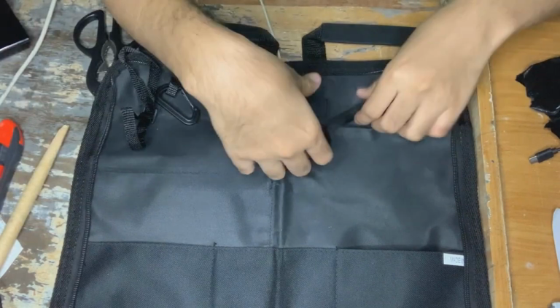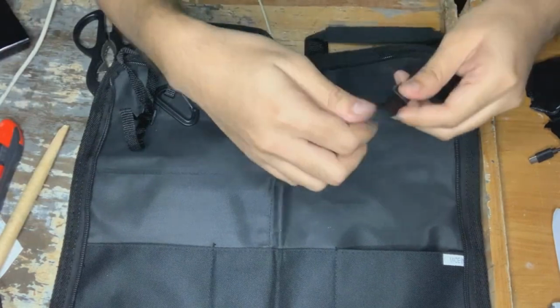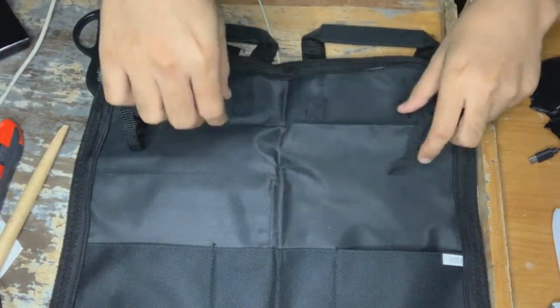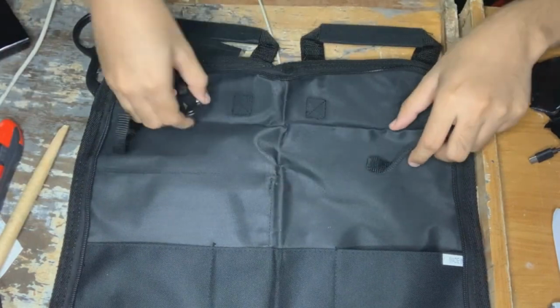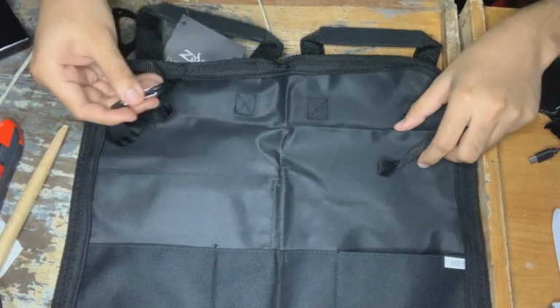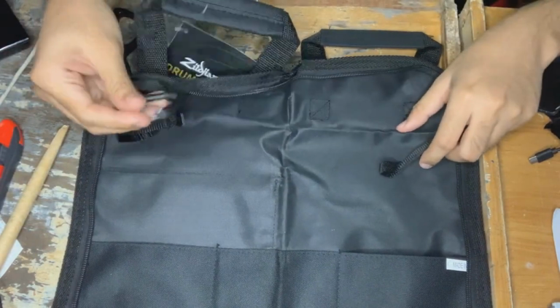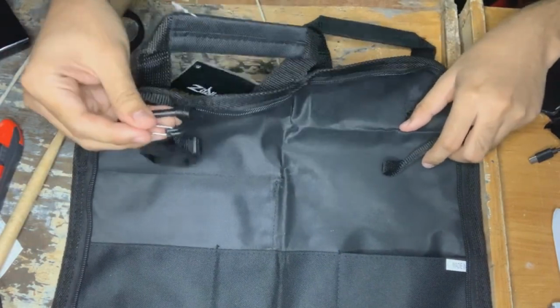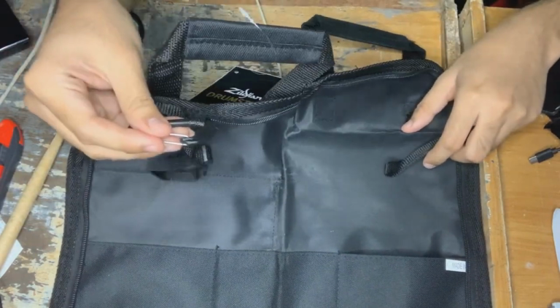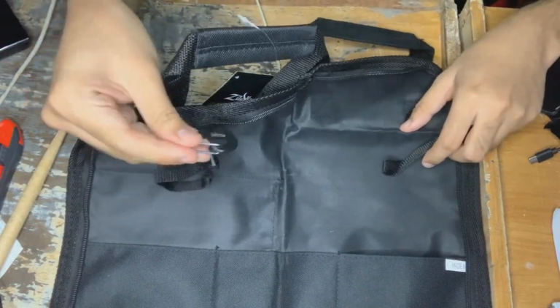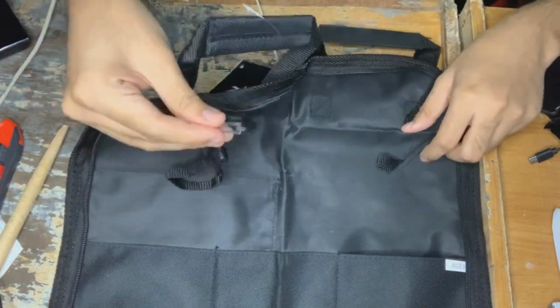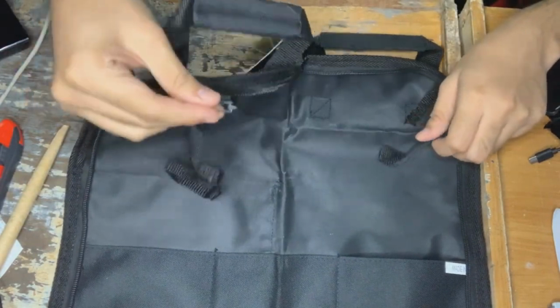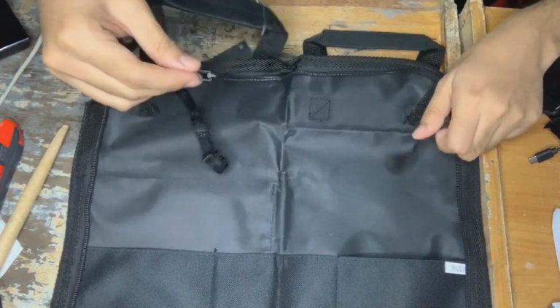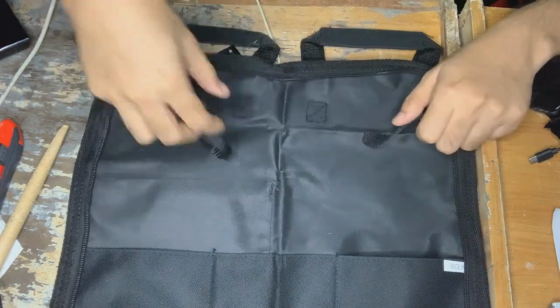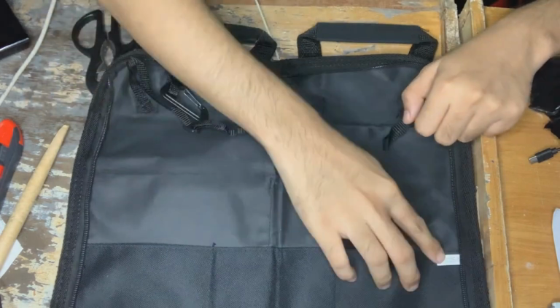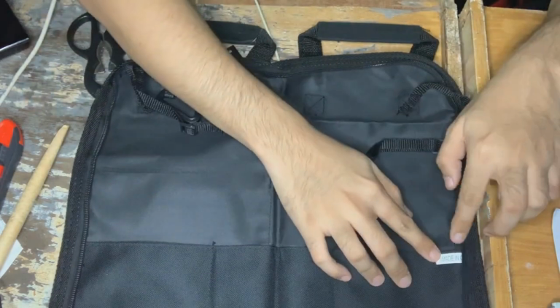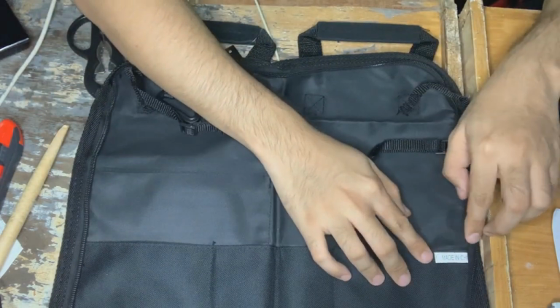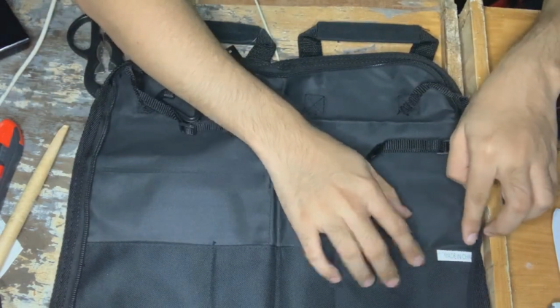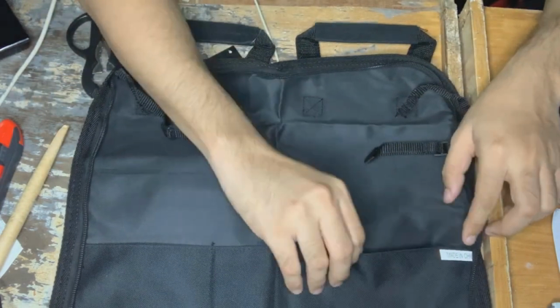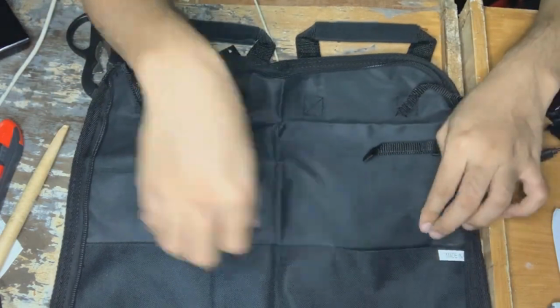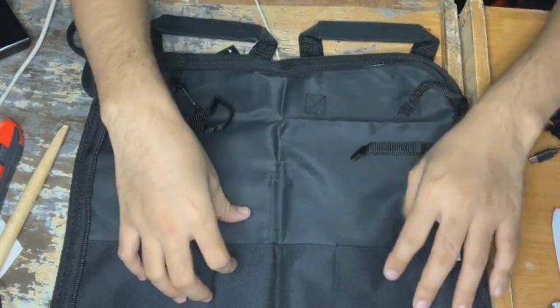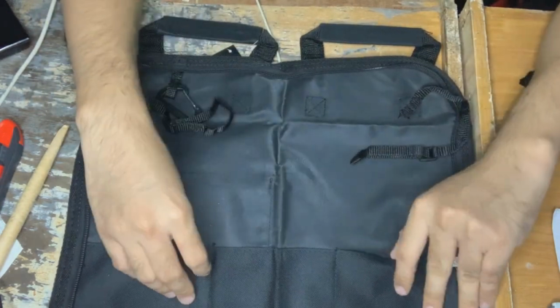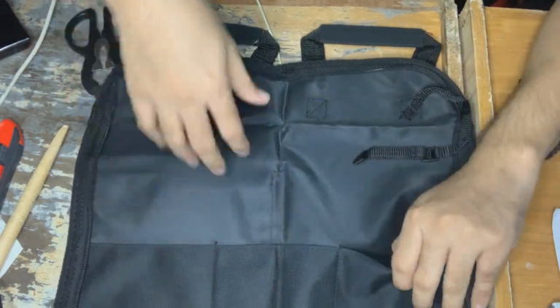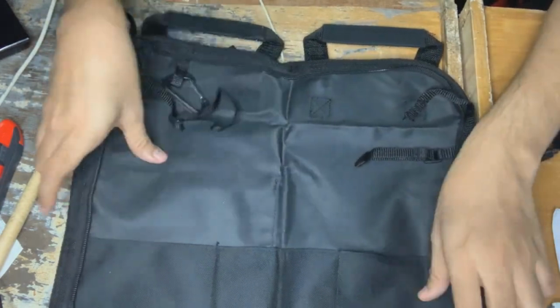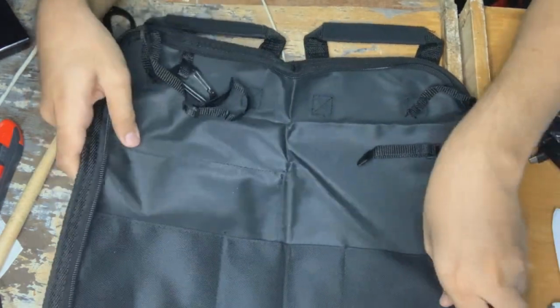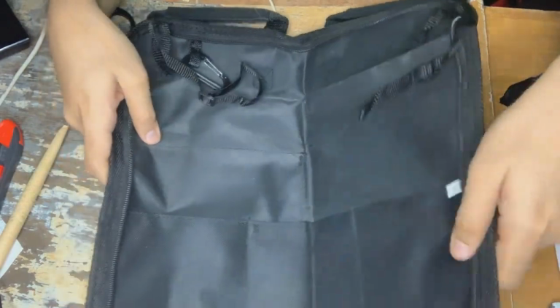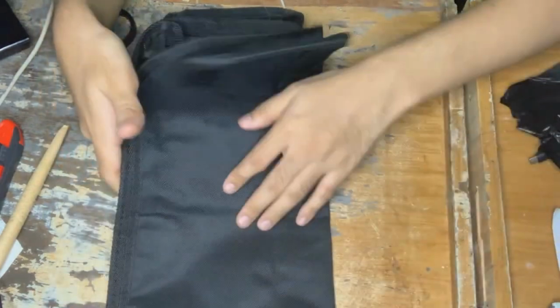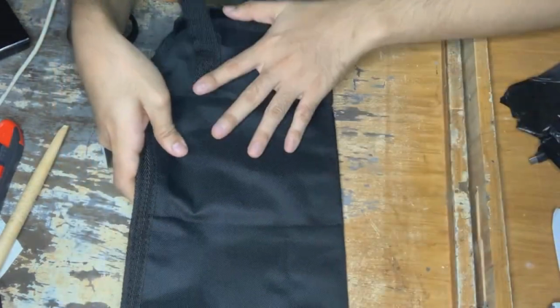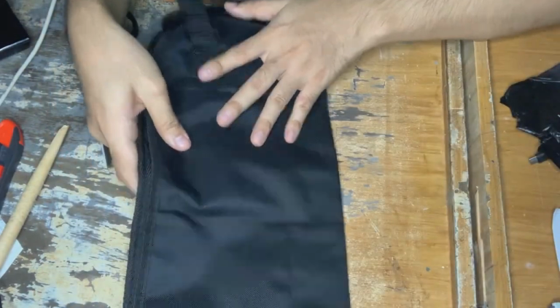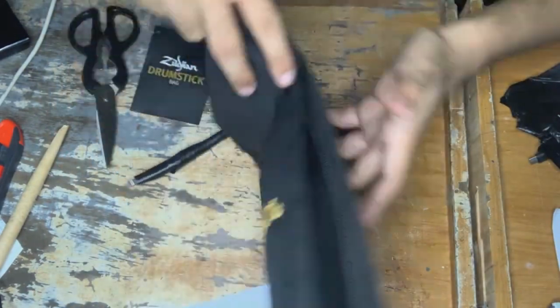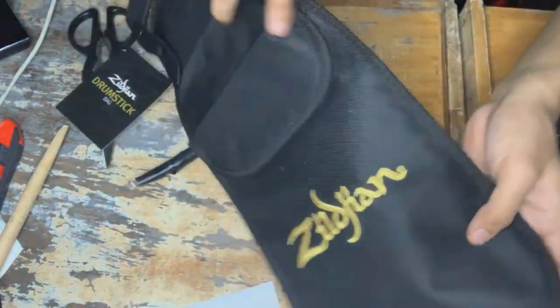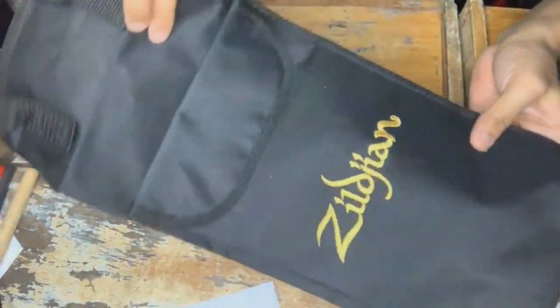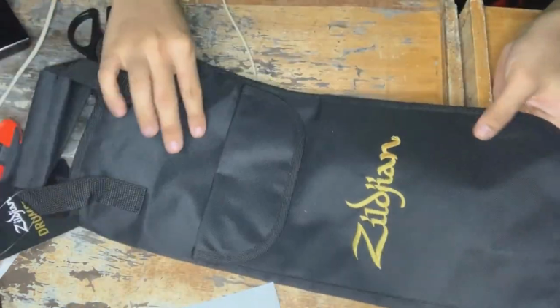You could adjust it here, same goes with this side. And it has this kind of hook. It functions really well. And that's the product we have right here.